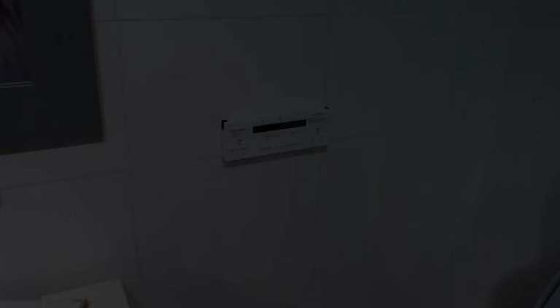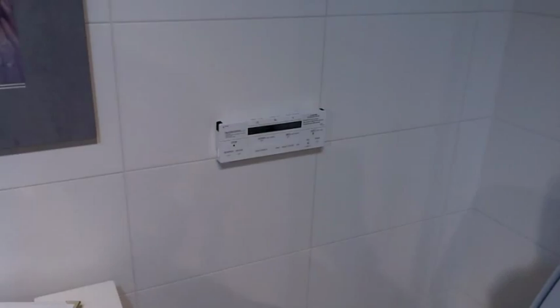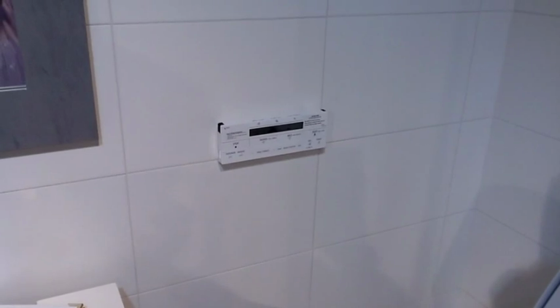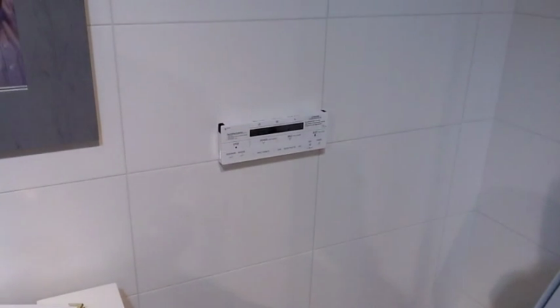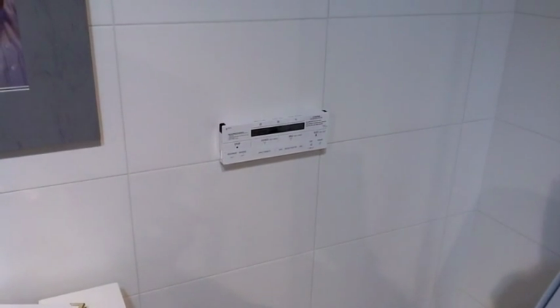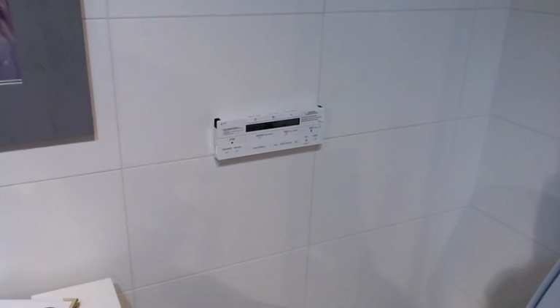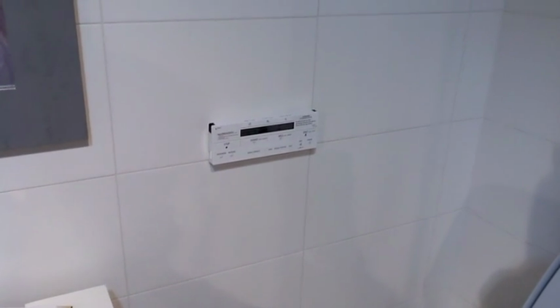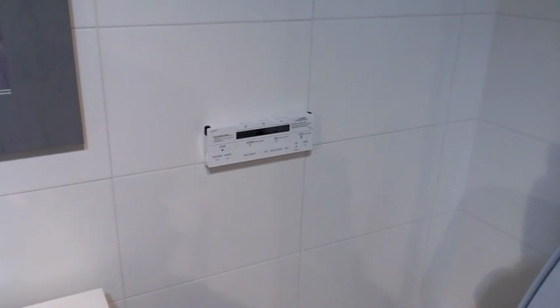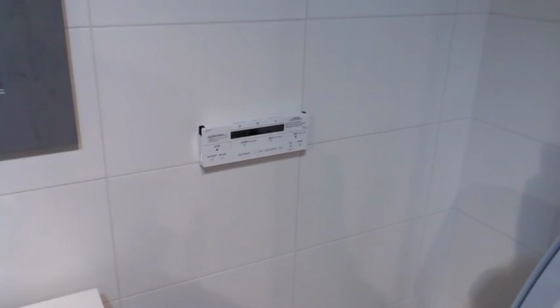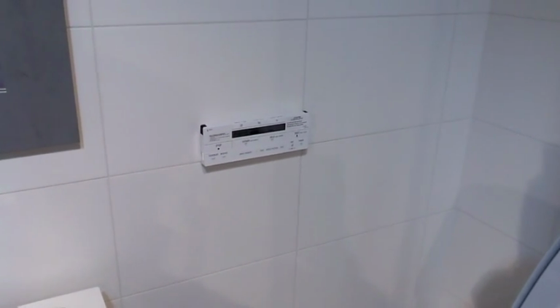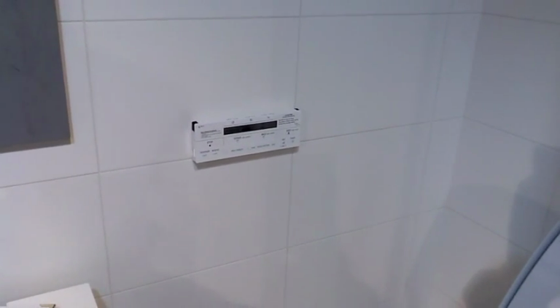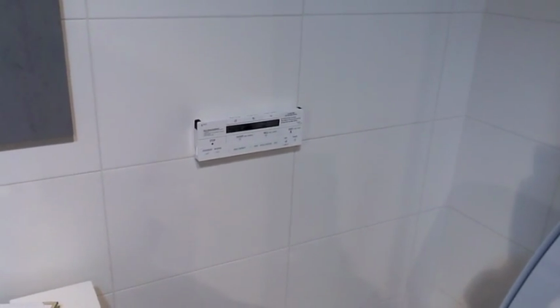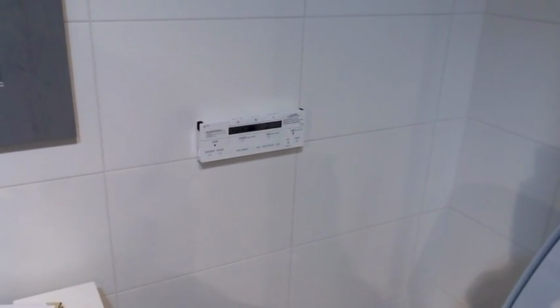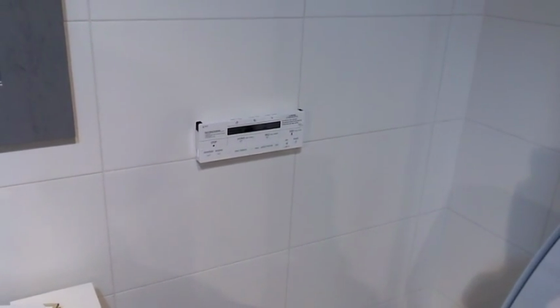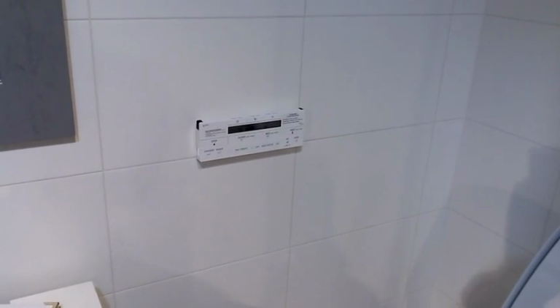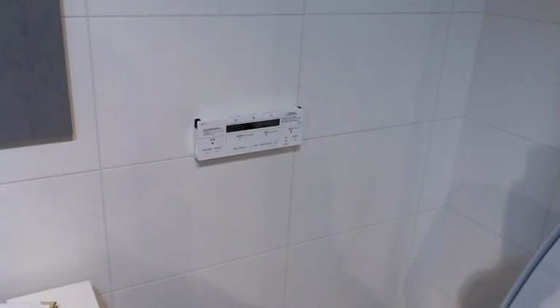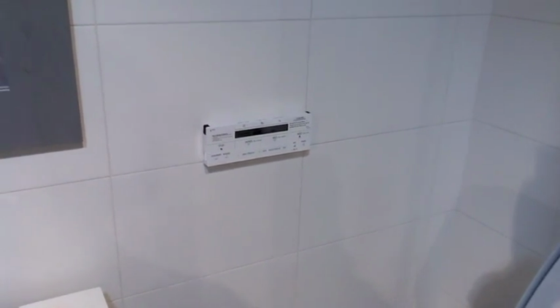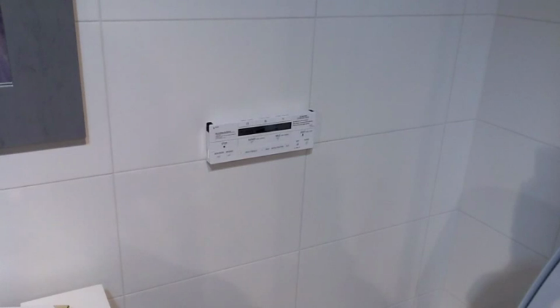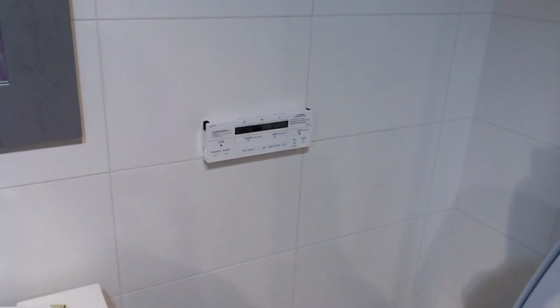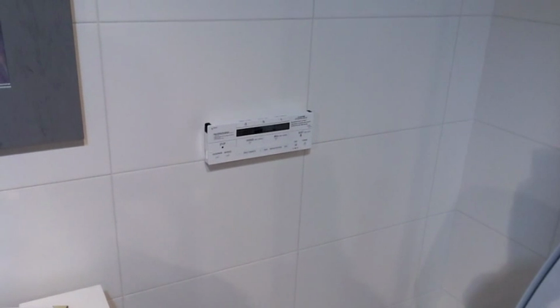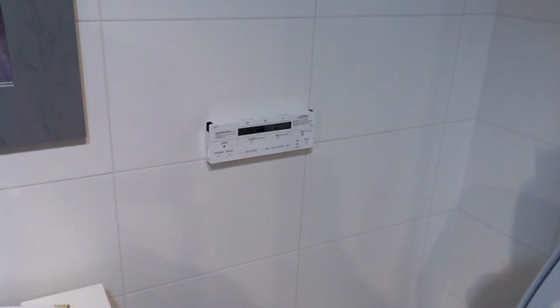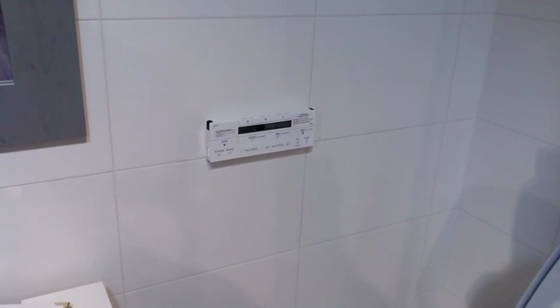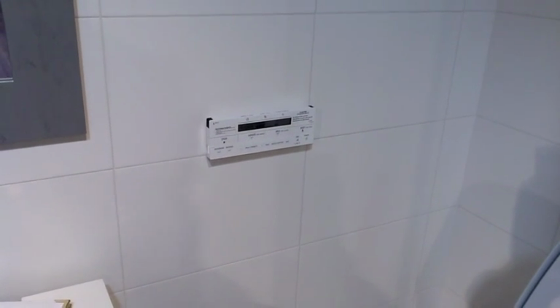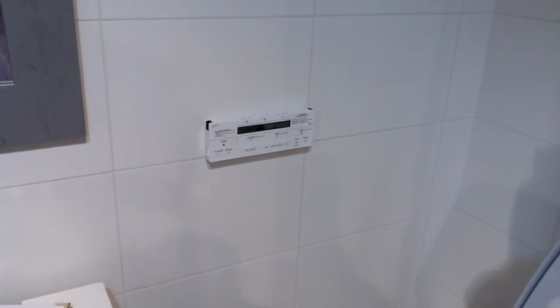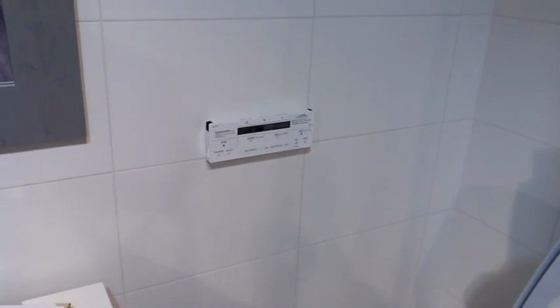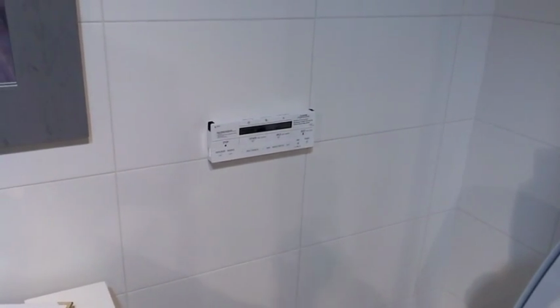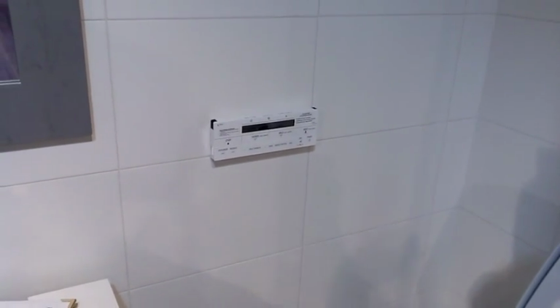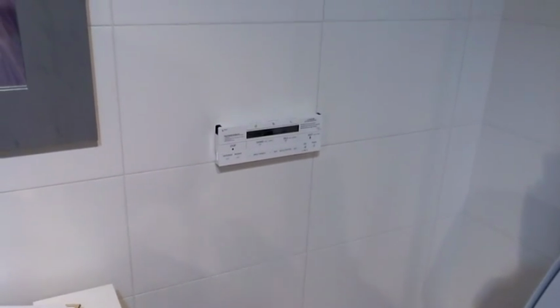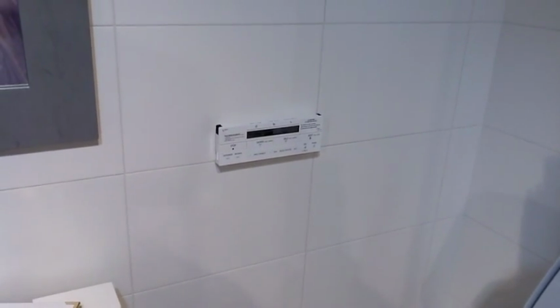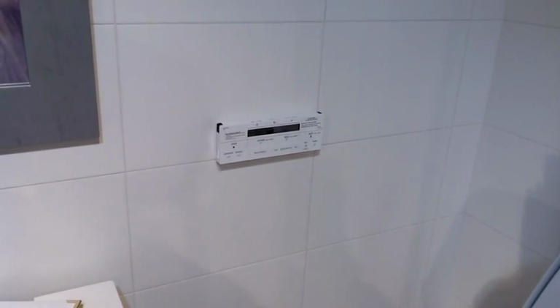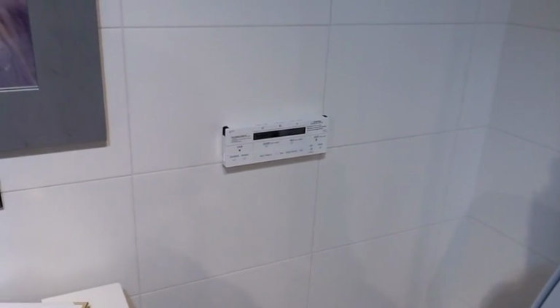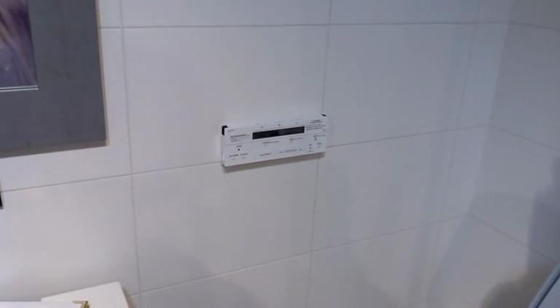We're looking at the INEX, and the model is the Reggio. It comes in two colors: white and black. We have both the black and white on display.